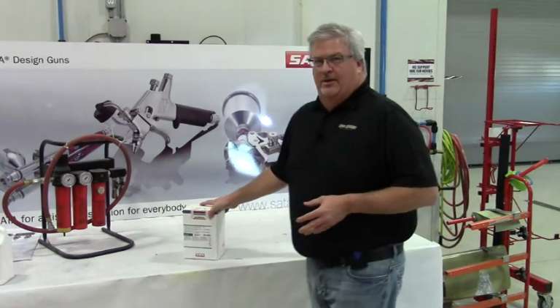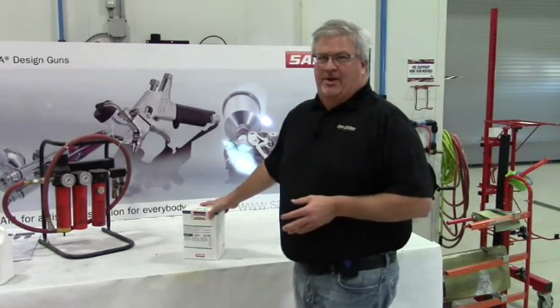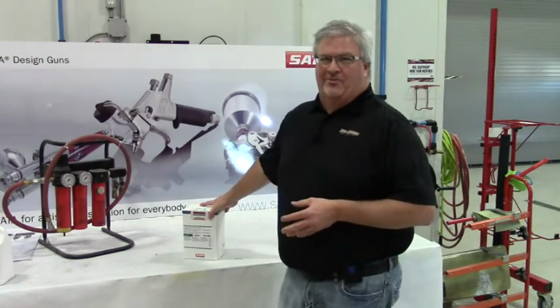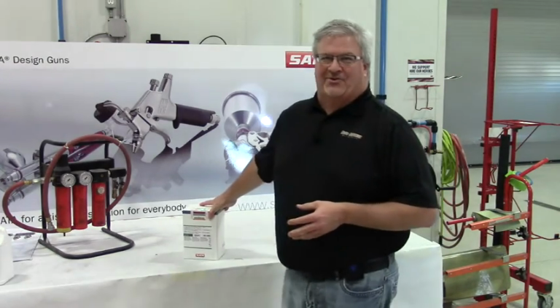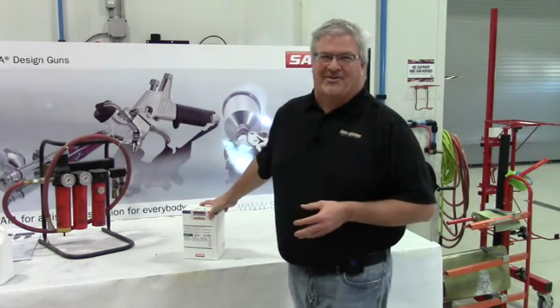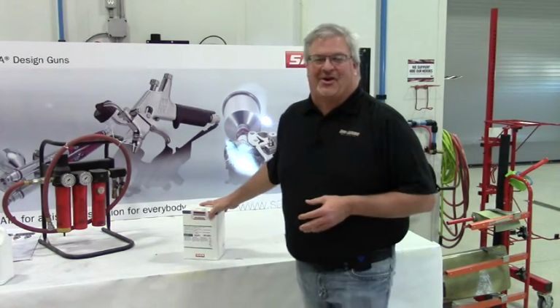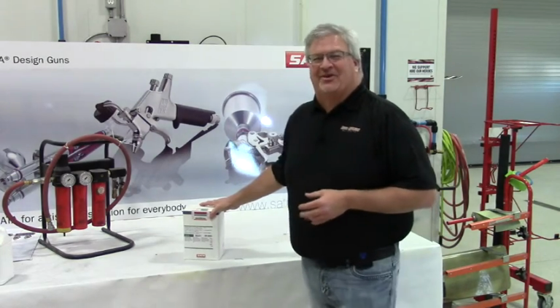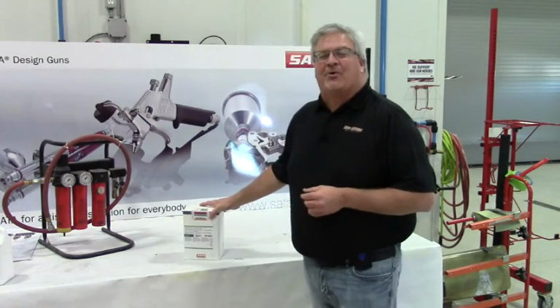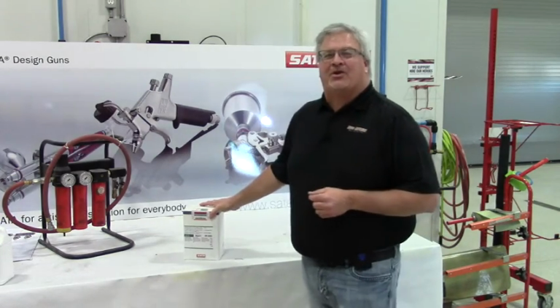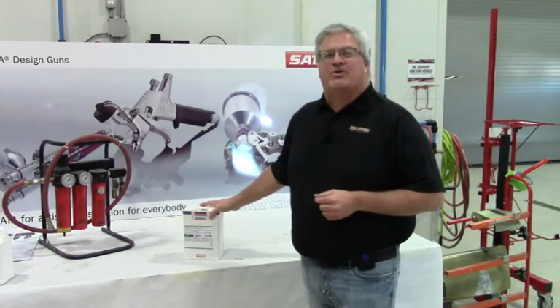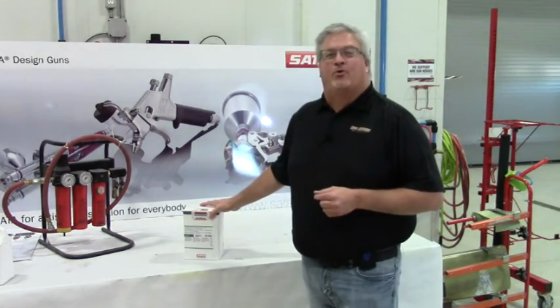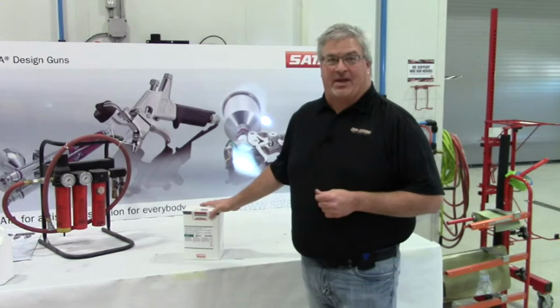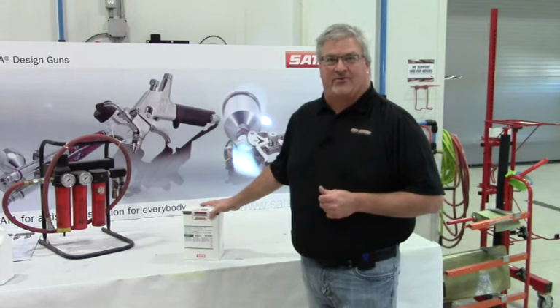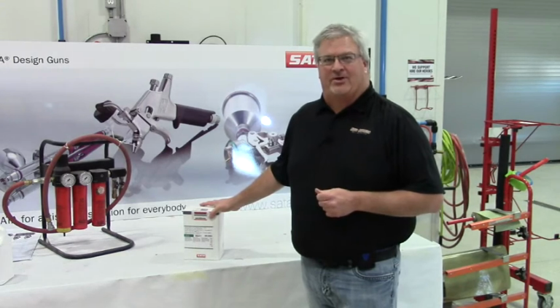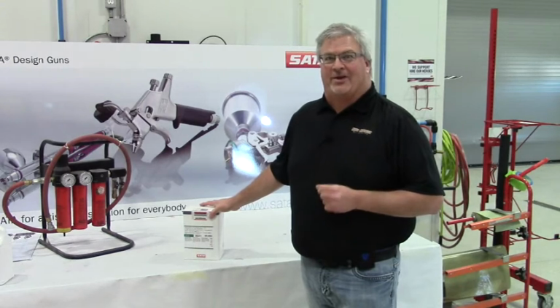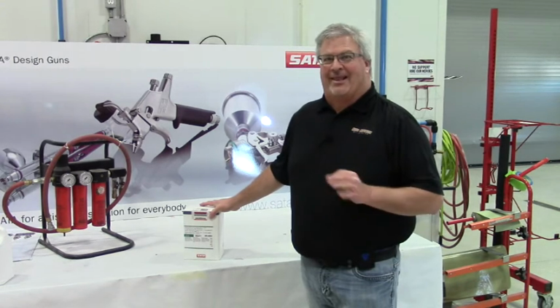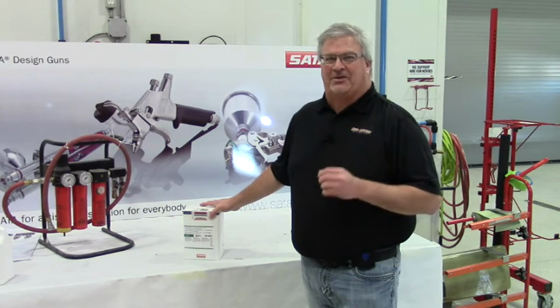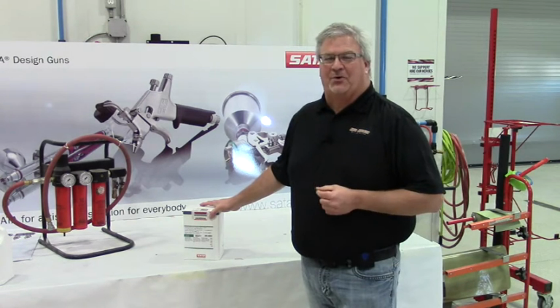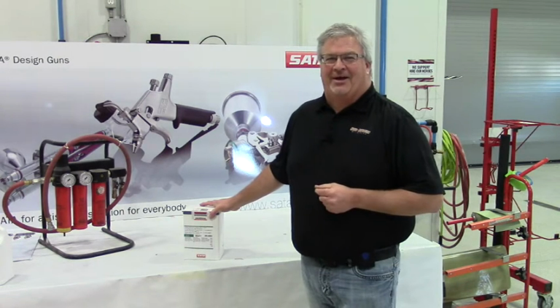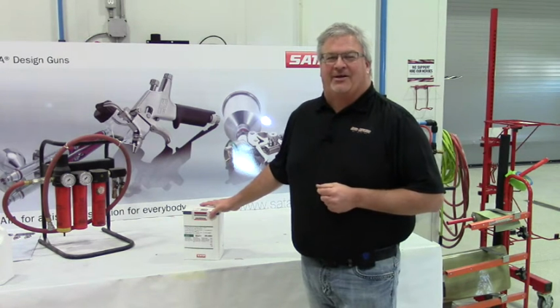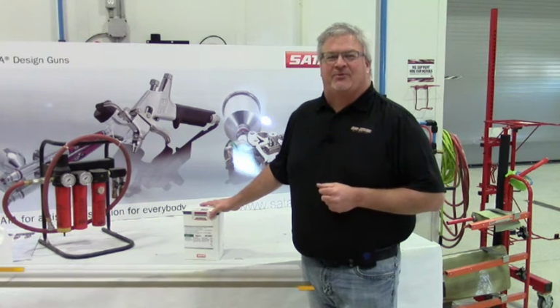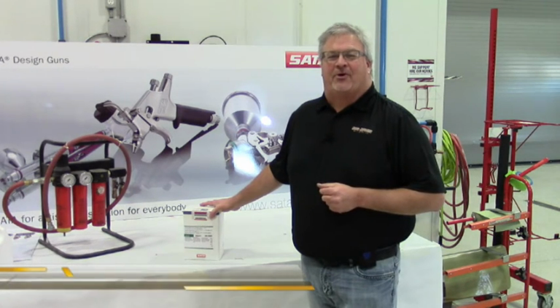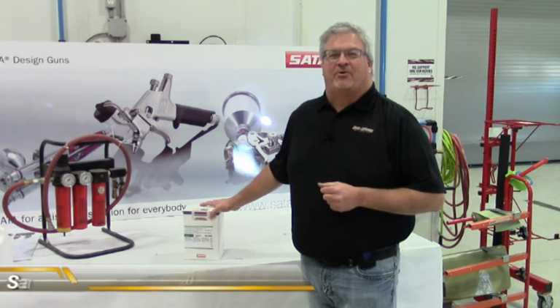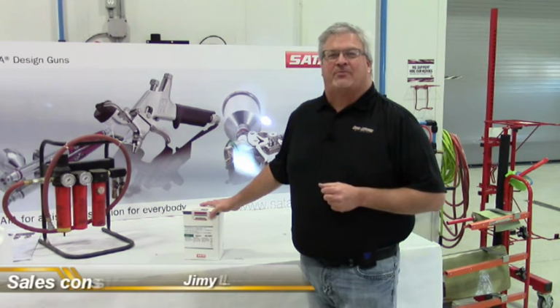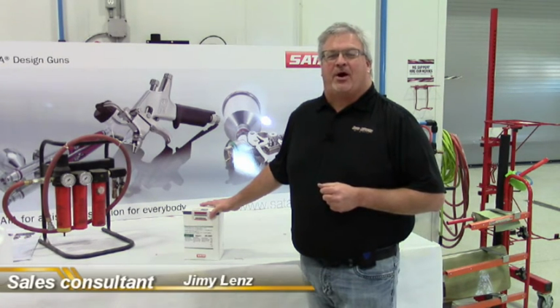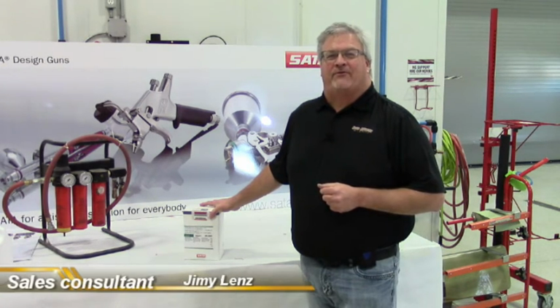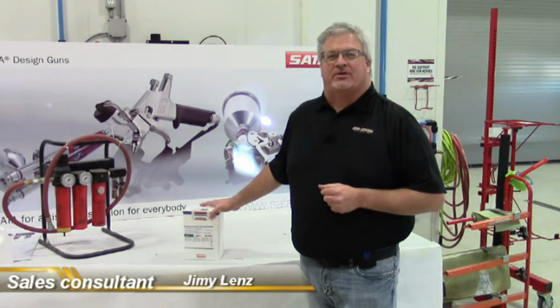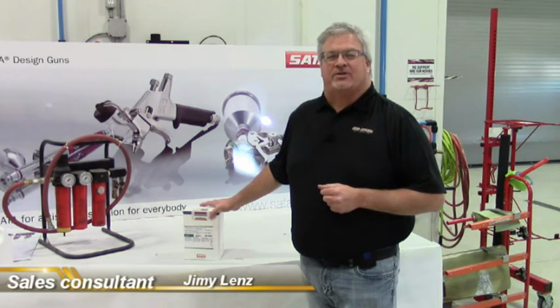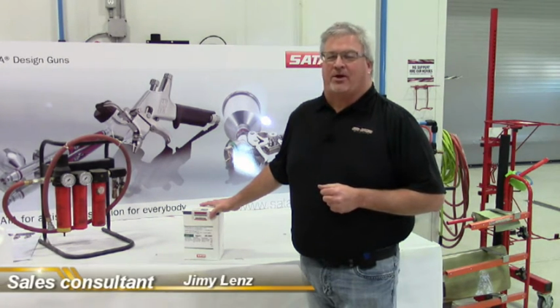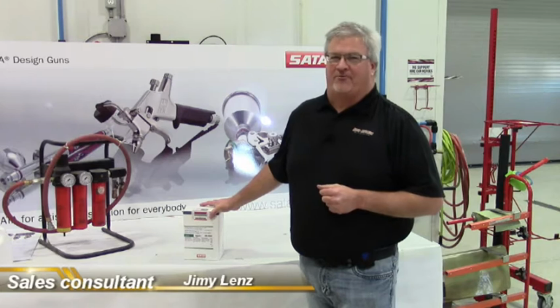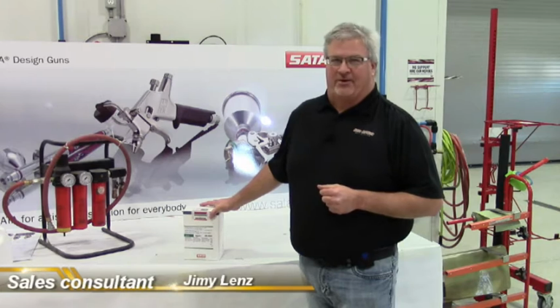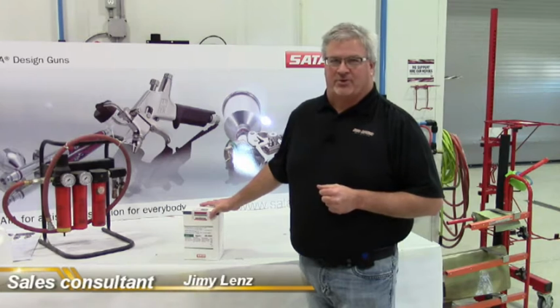Hey, welcome to the Training Center. Today we're going to talk tools again, as we usually like to do. Hi, I'm Jimmy for Arnold Motor Supply Auto Refinish Solutions and Auto Value Stores.